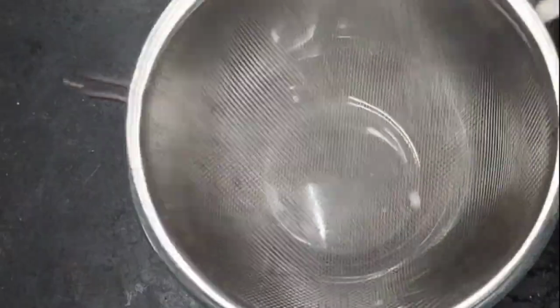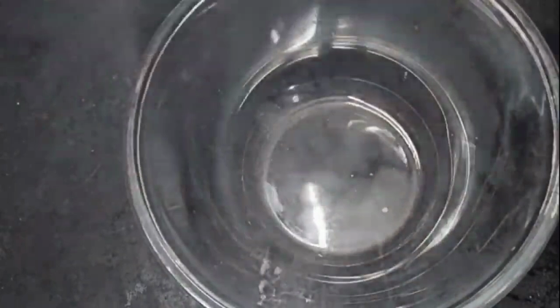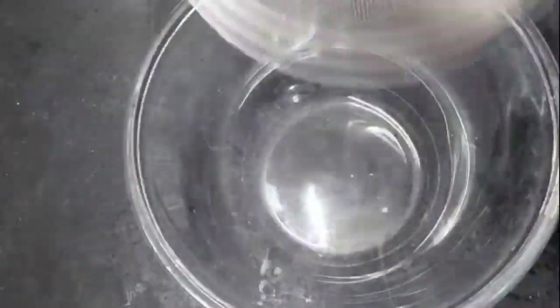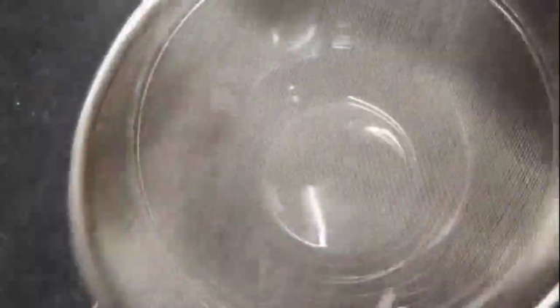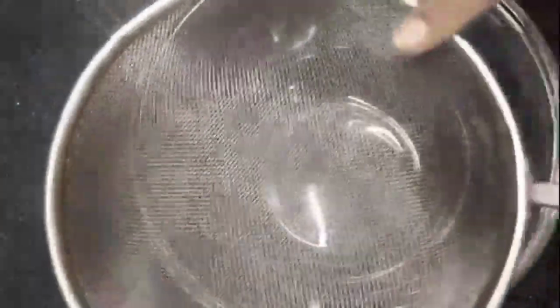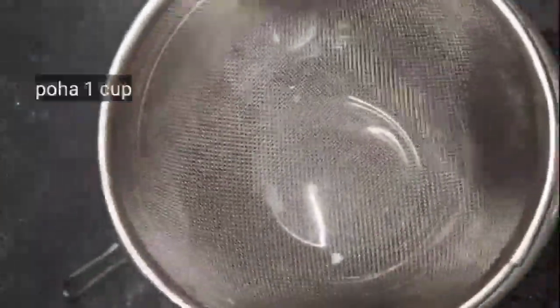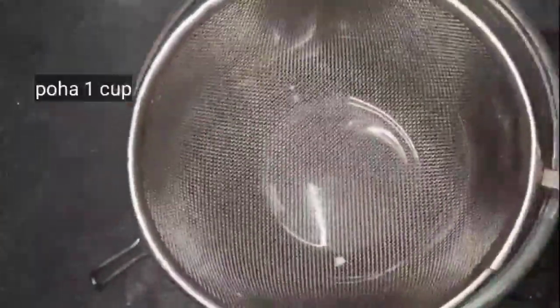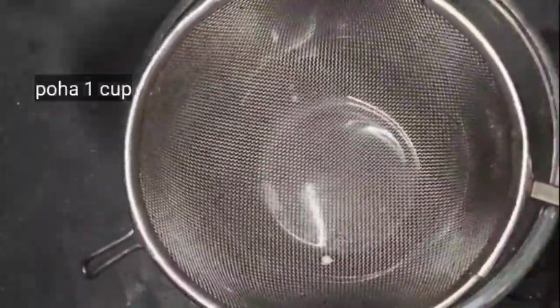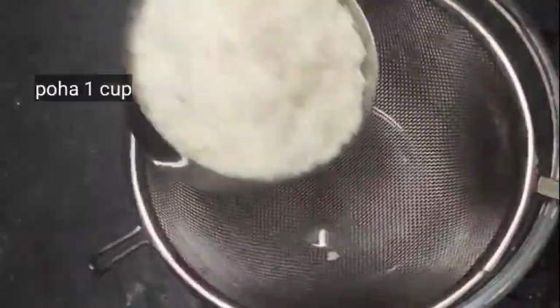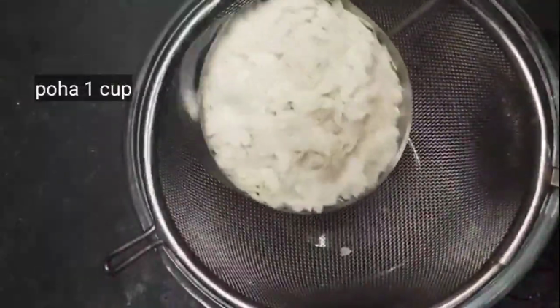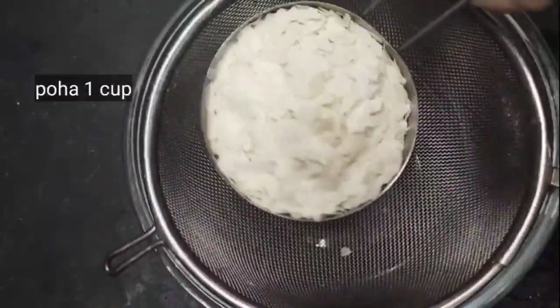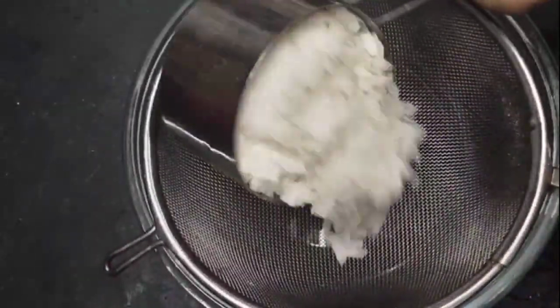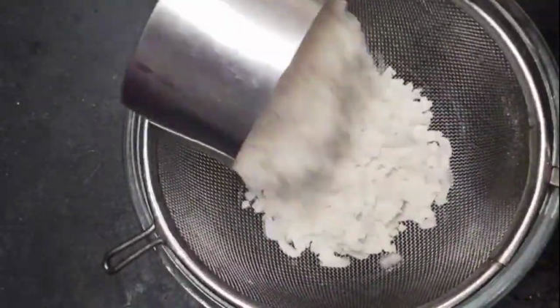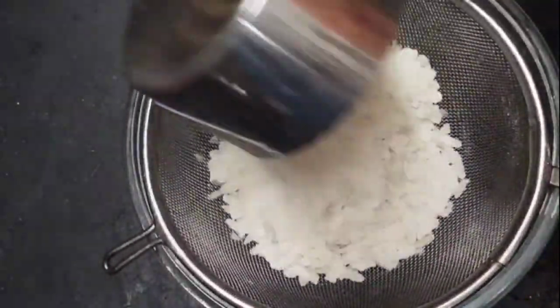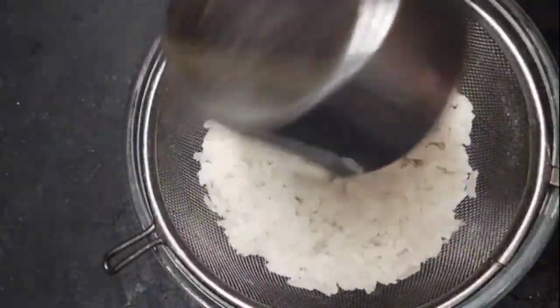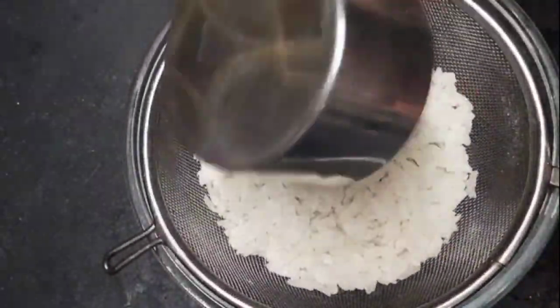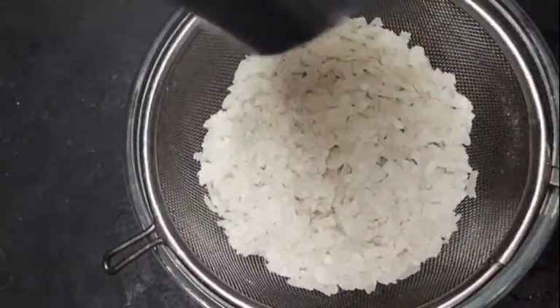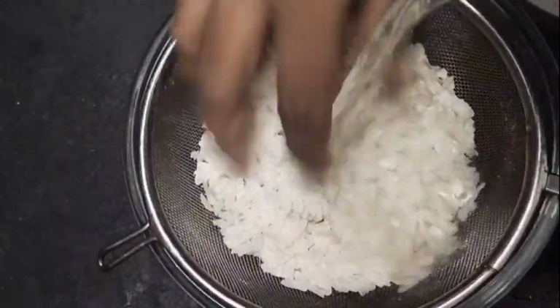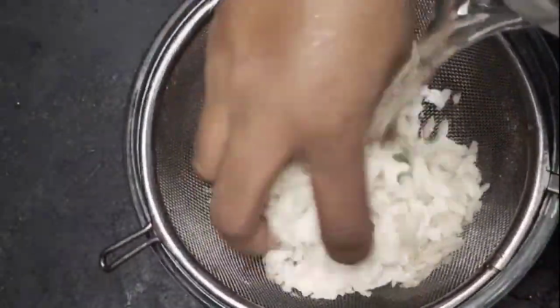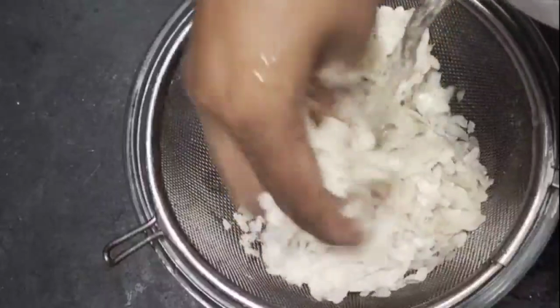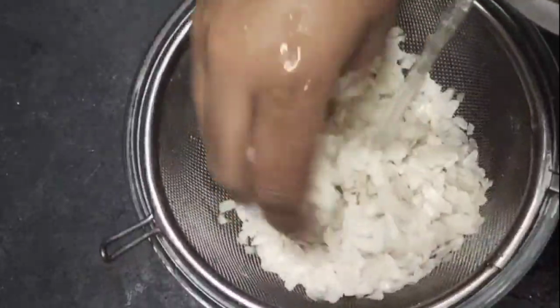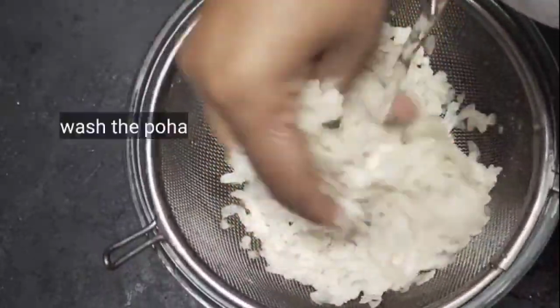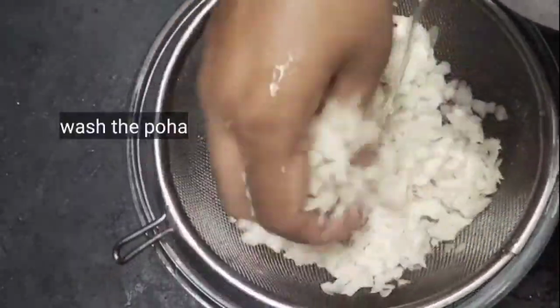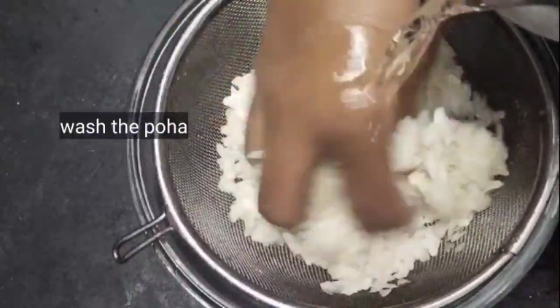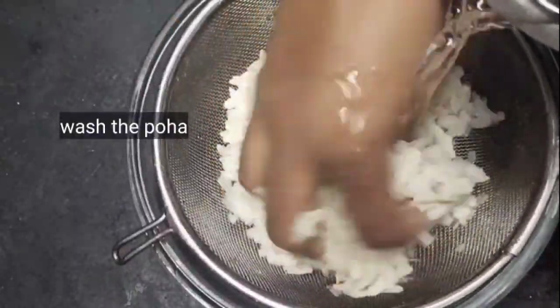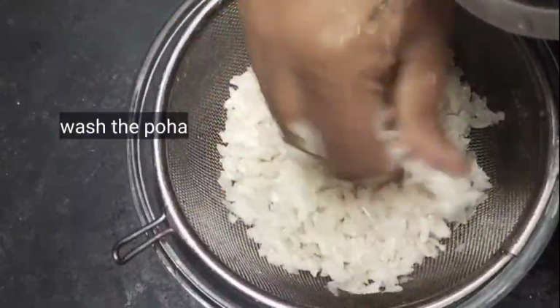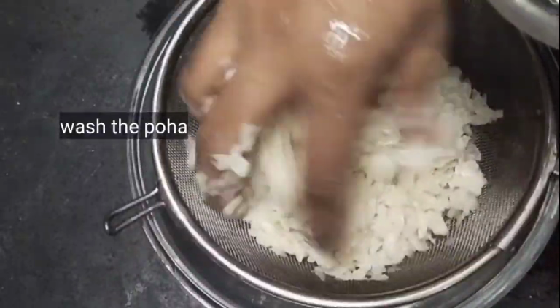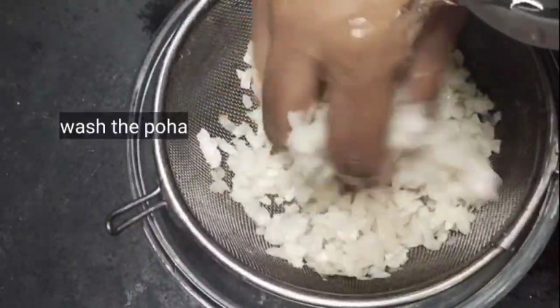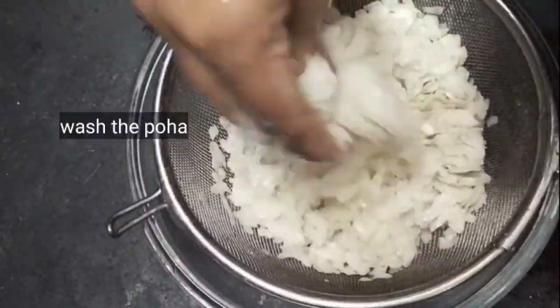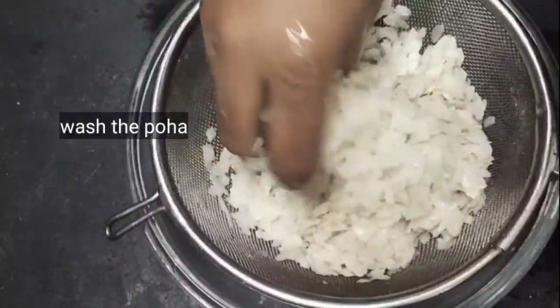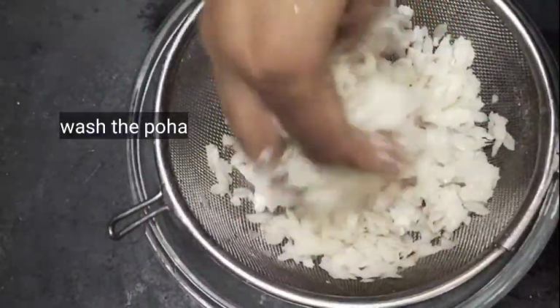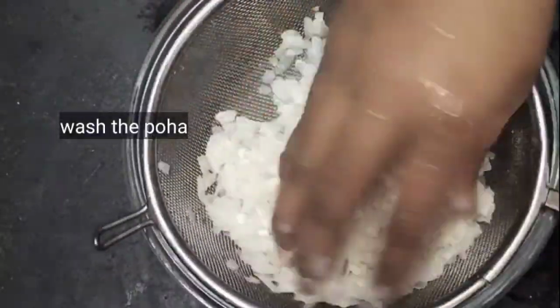If you want to wash the potatoes, you can wash them with water.